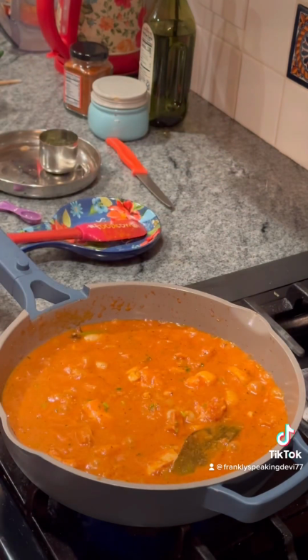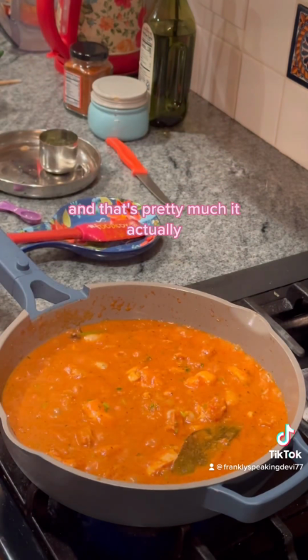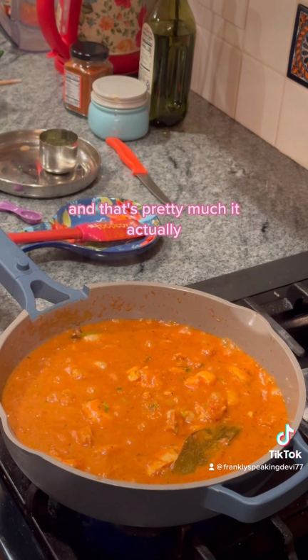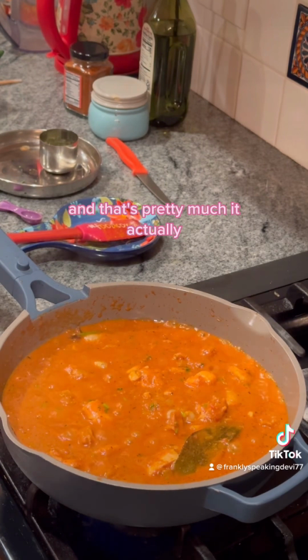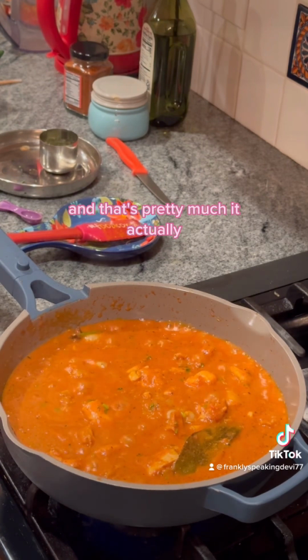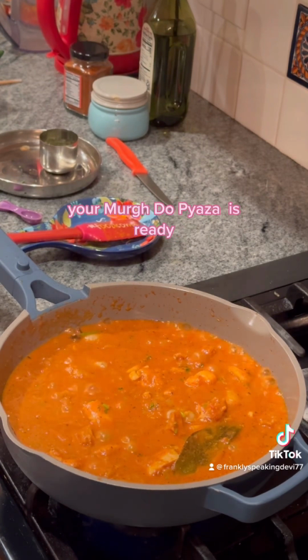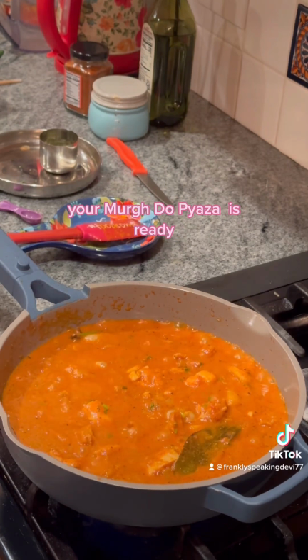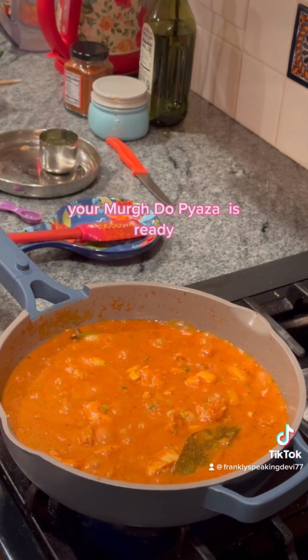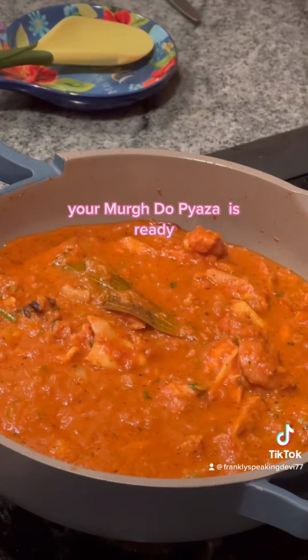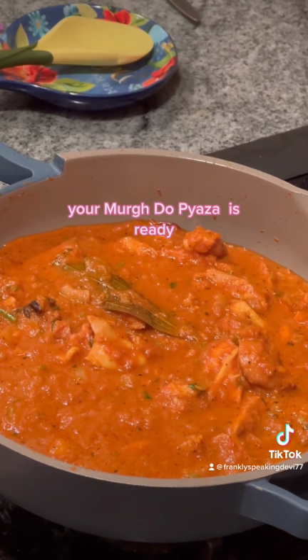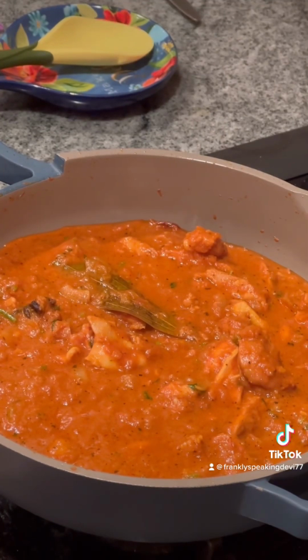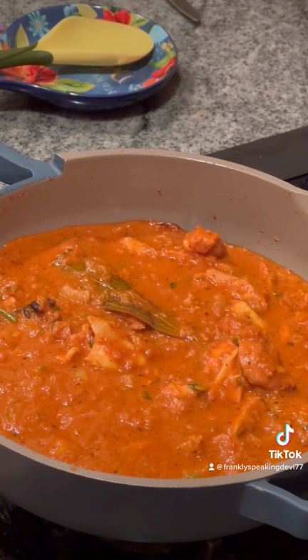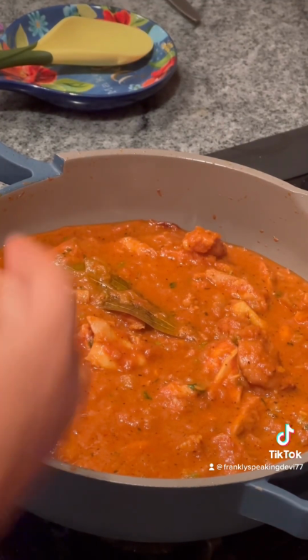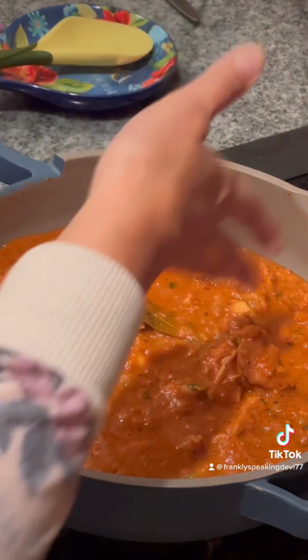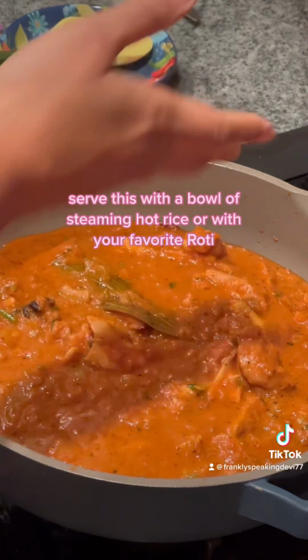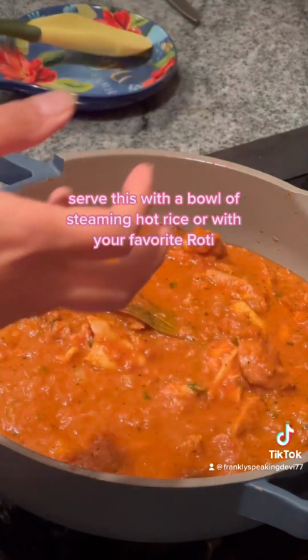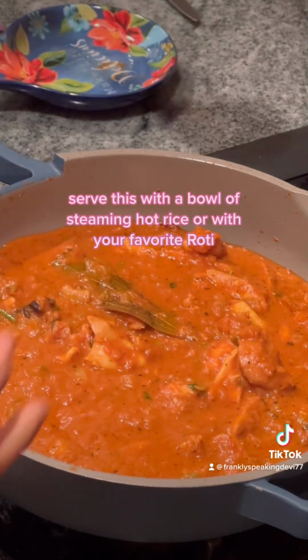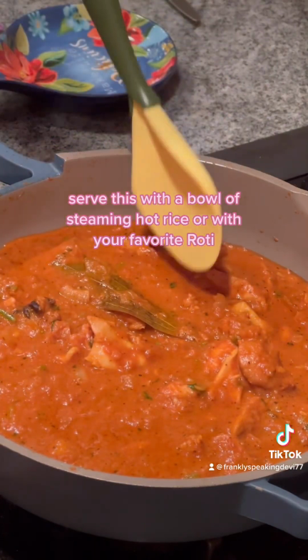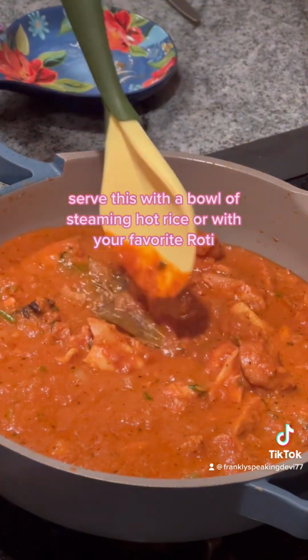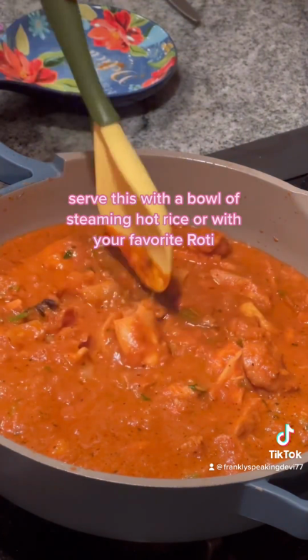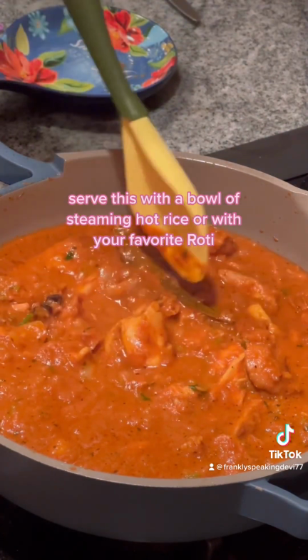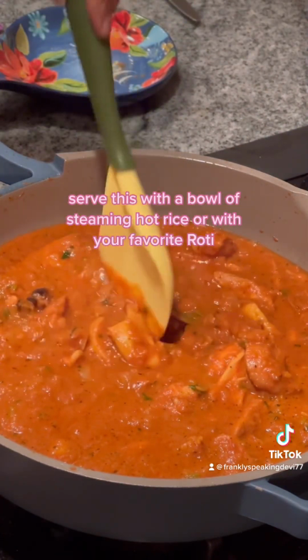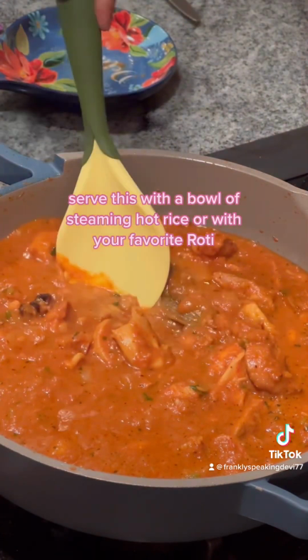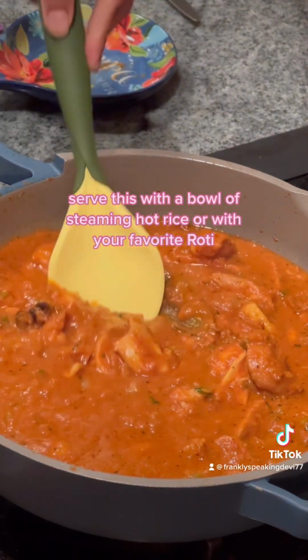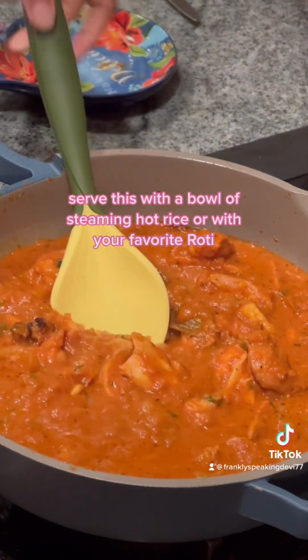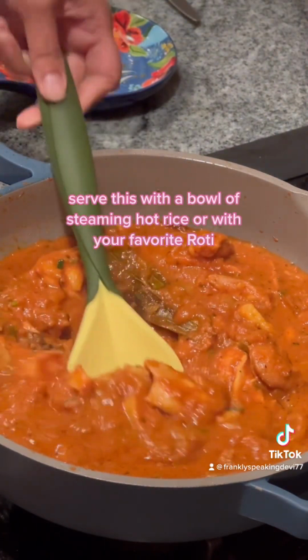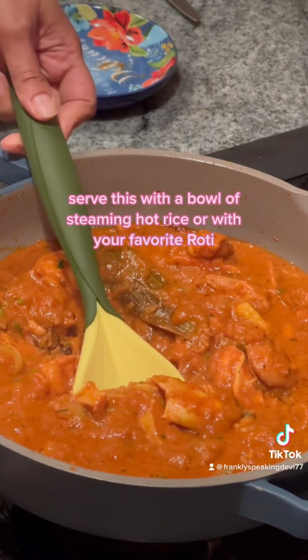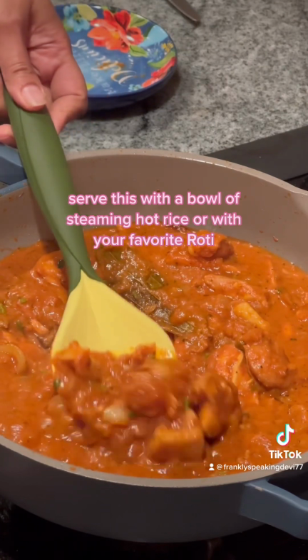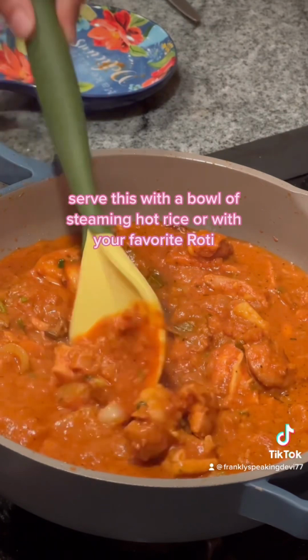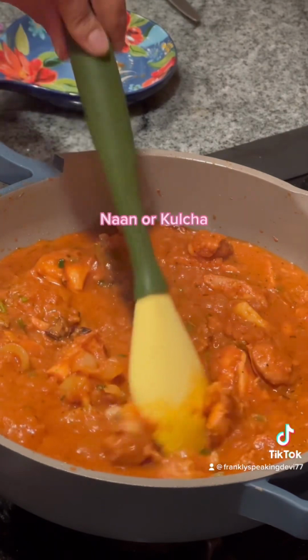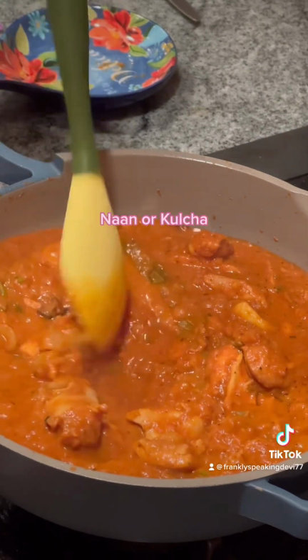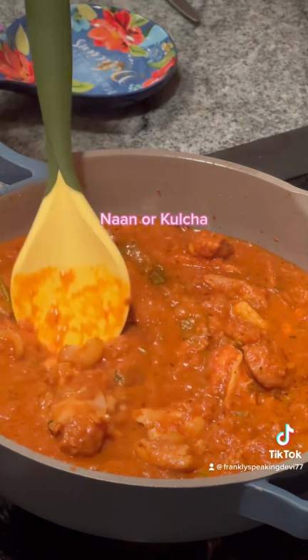And that's pretty much it — your Murgh Do Piyaza is ready! Serve this with a bowl of steaming hot rice or with your favorite roti, naan, or kulcha.